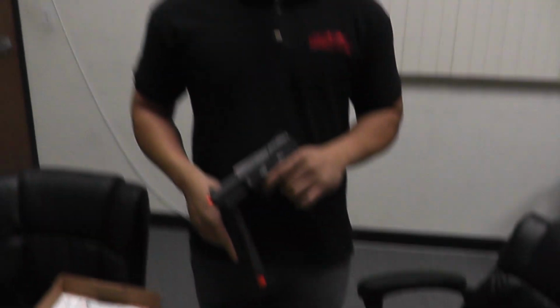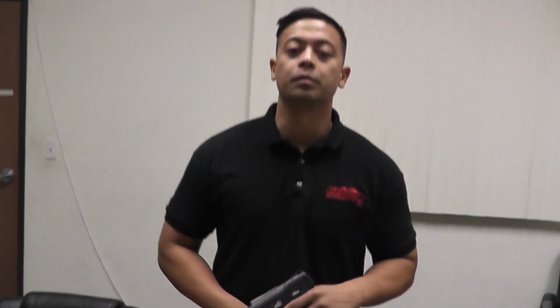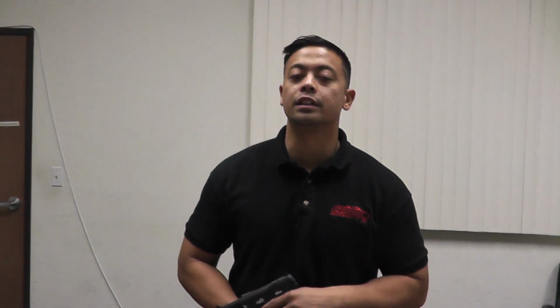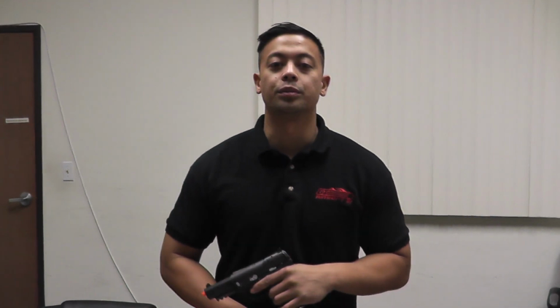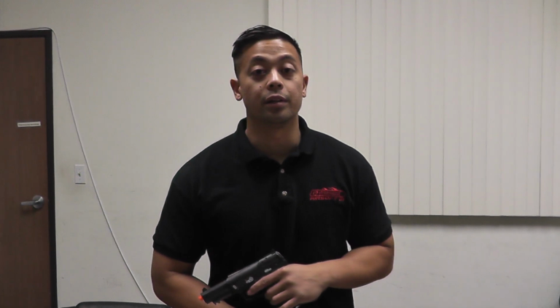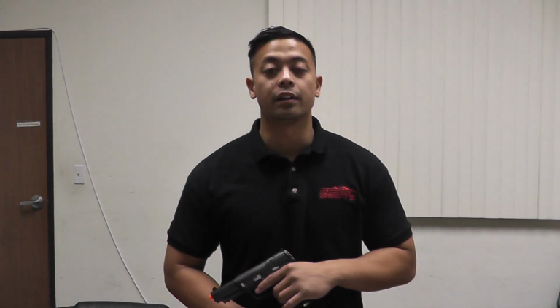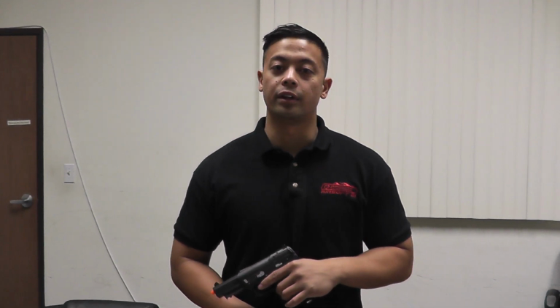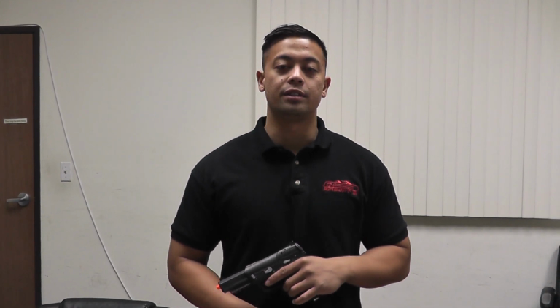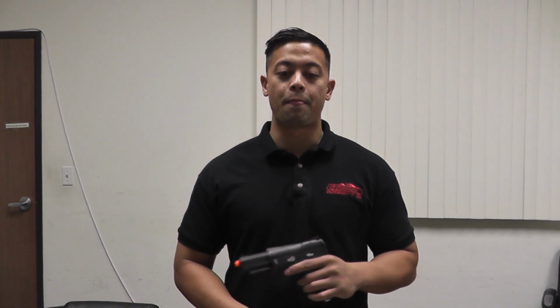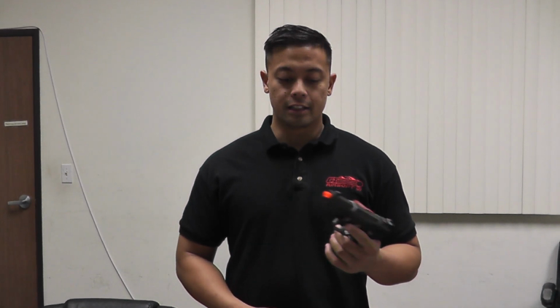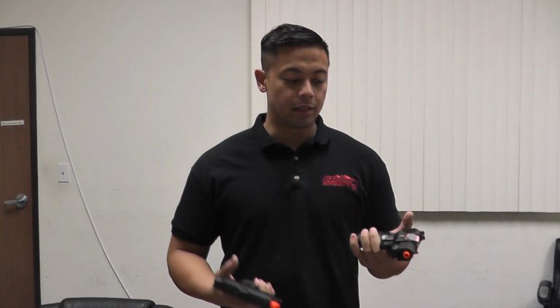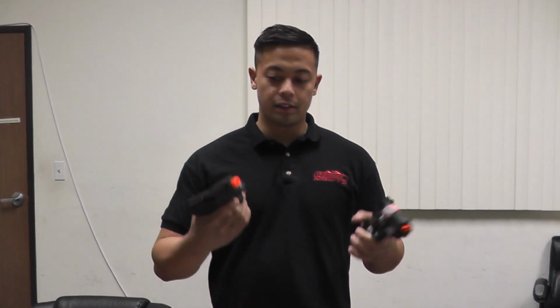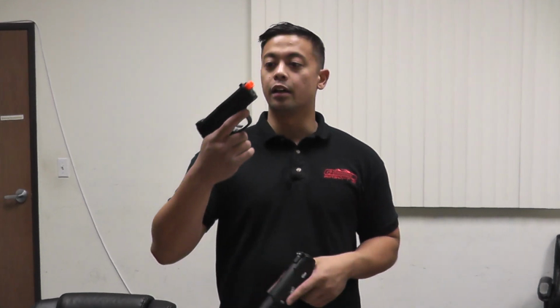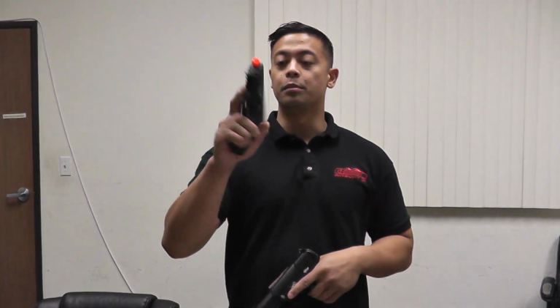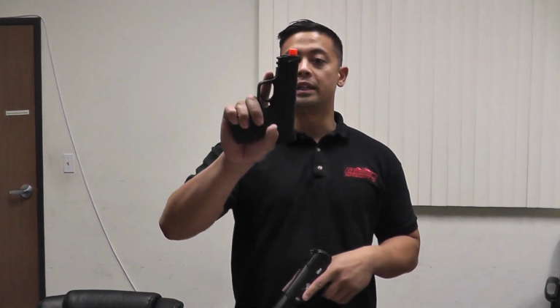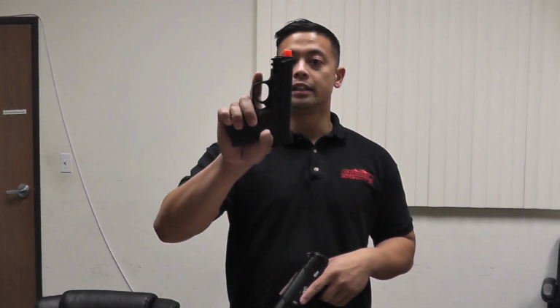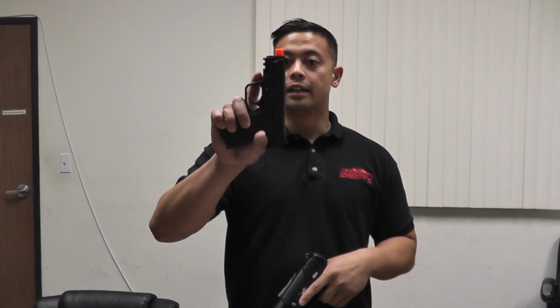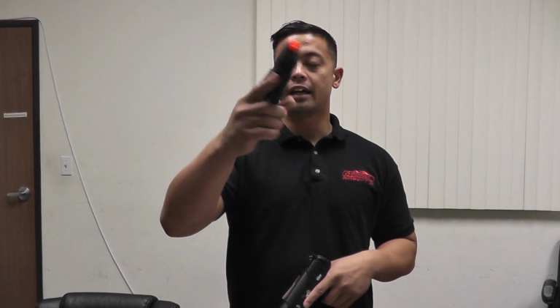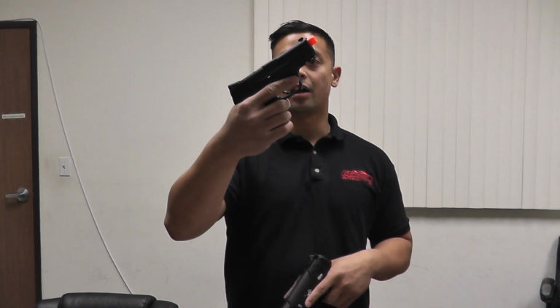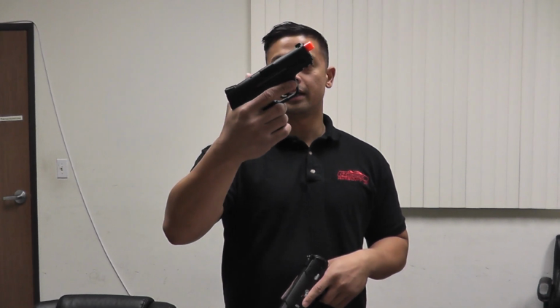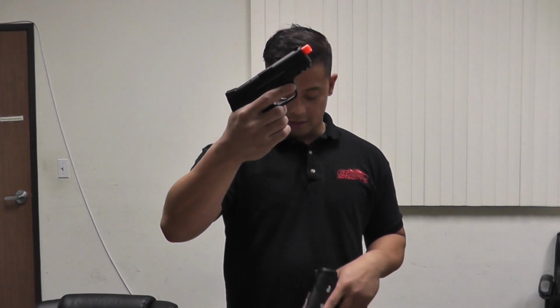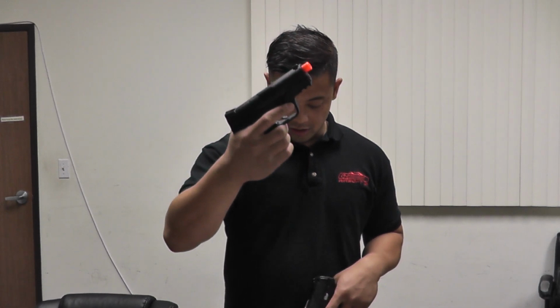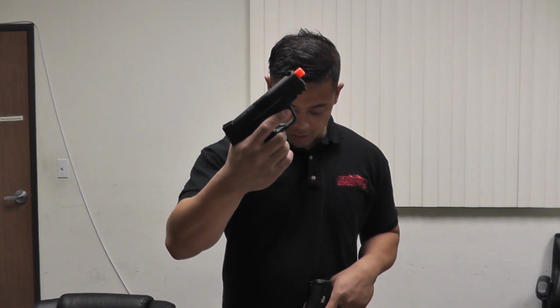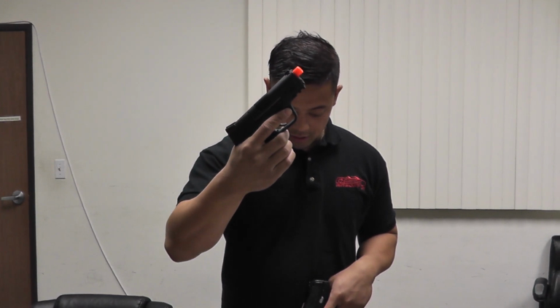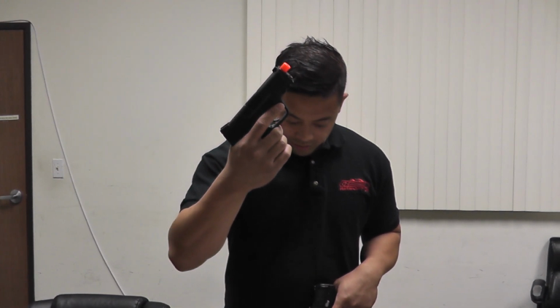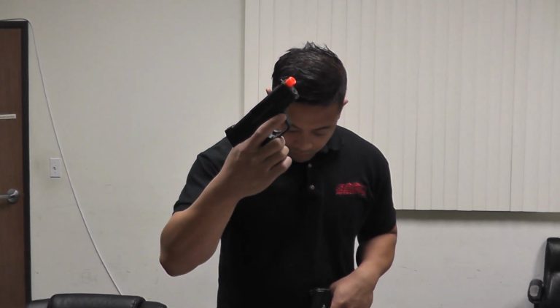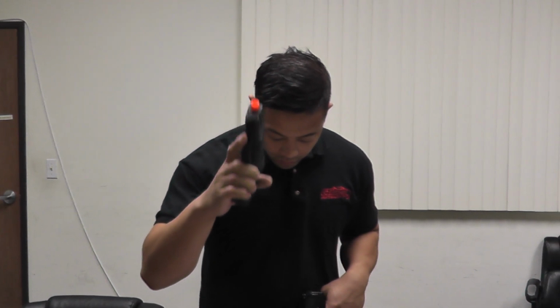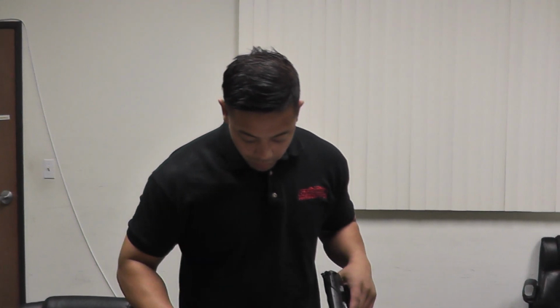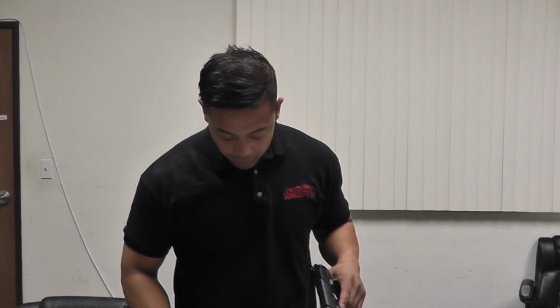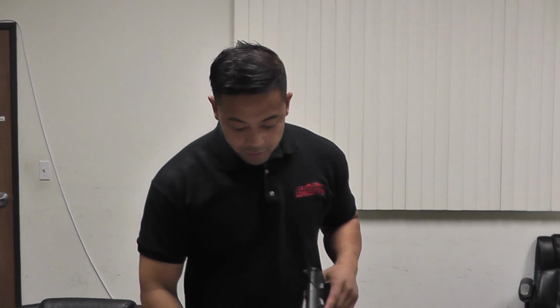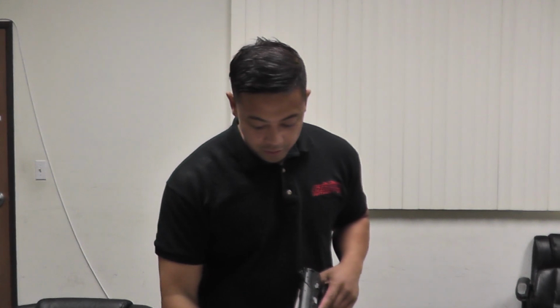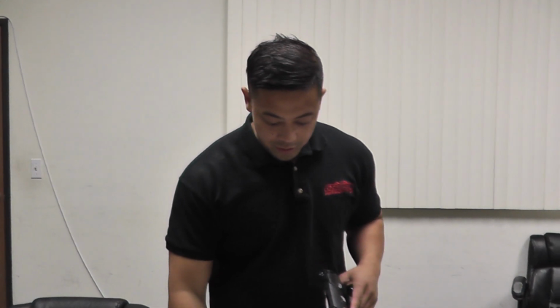What's up guys? It's Chris with another restock video for Airsoft GI. Today we have the M&P 9 Compact, and this is semi-auto and full auto — yeah, that's right.